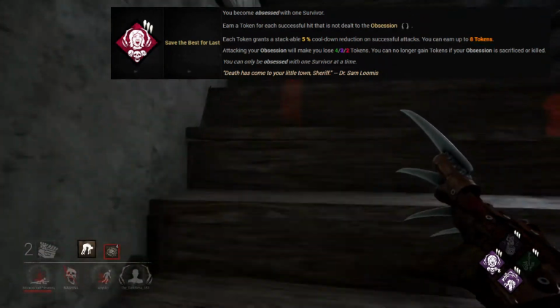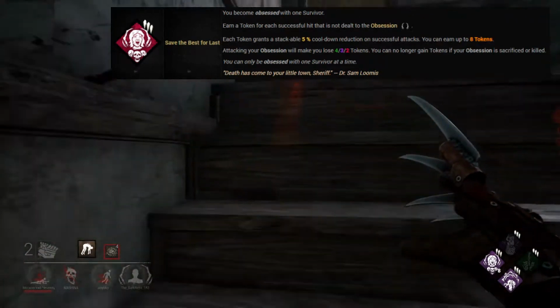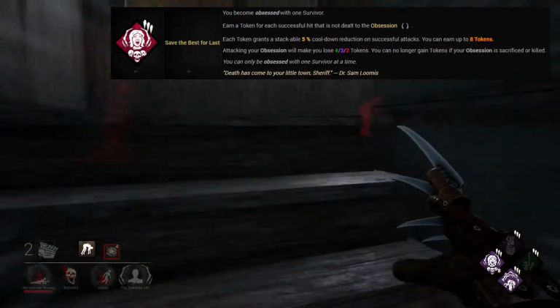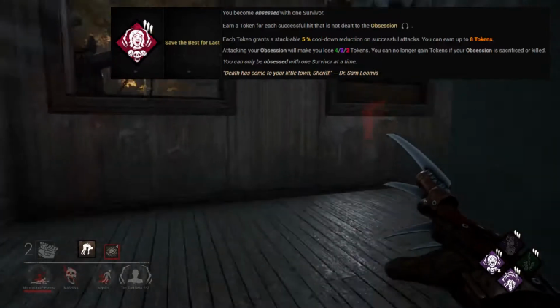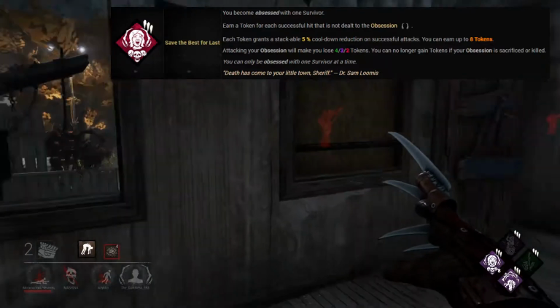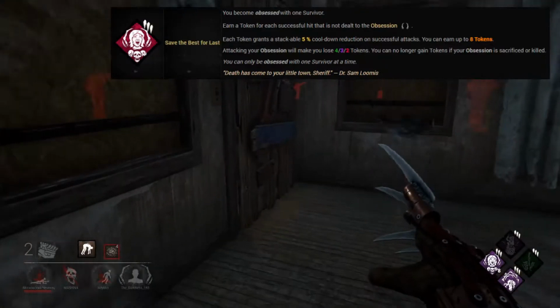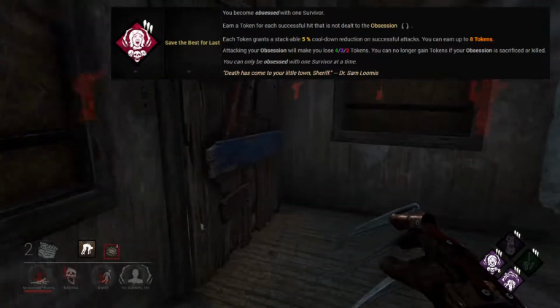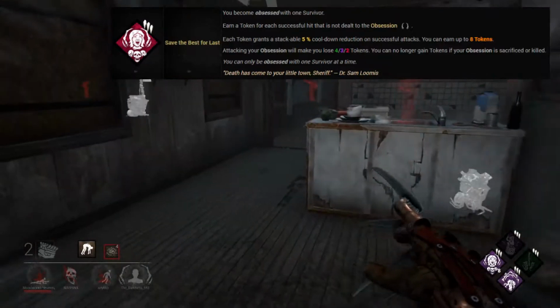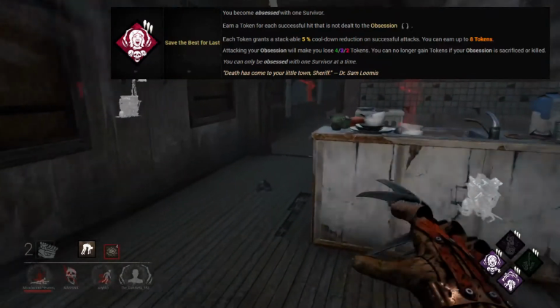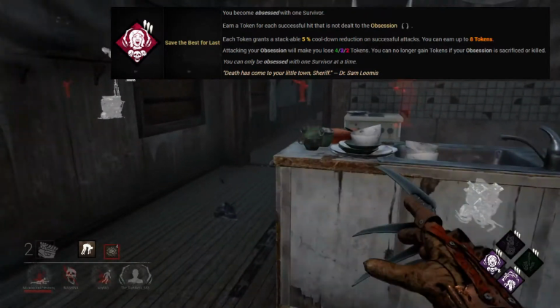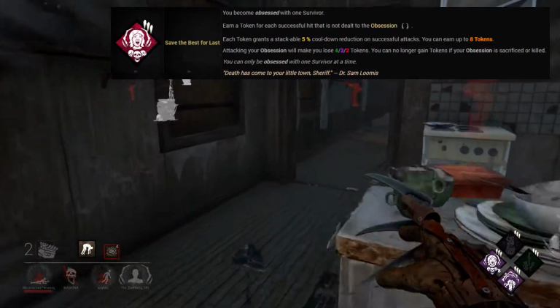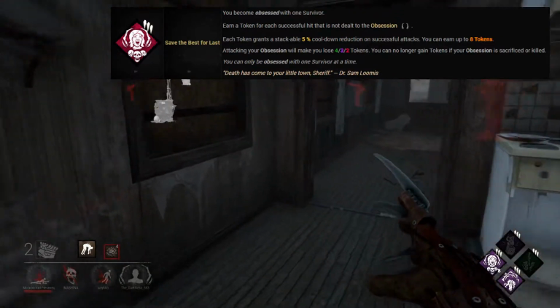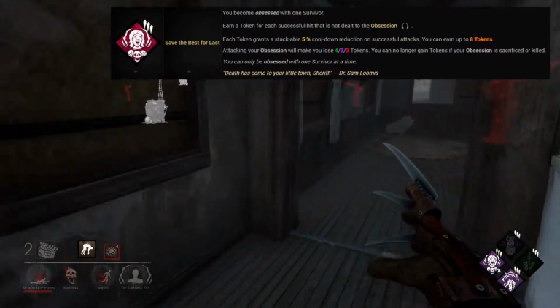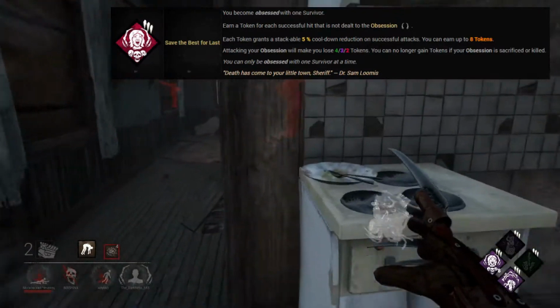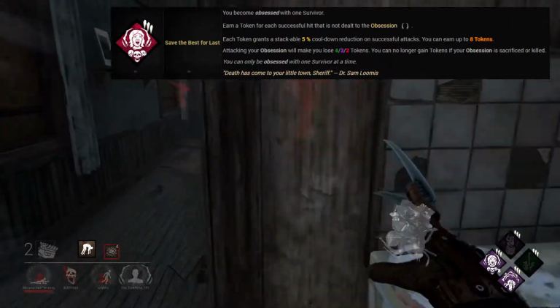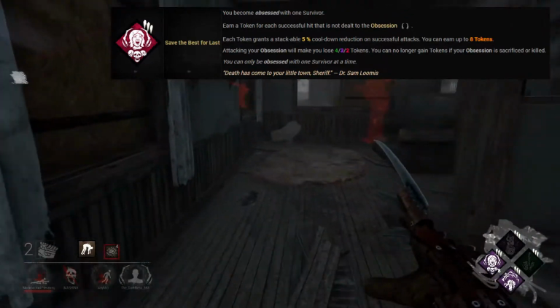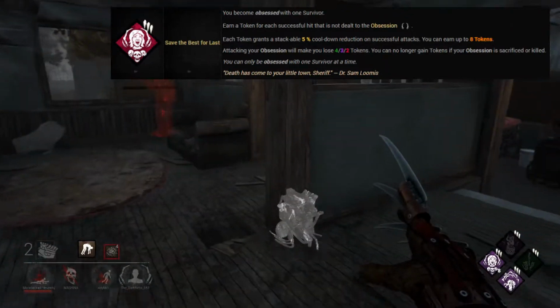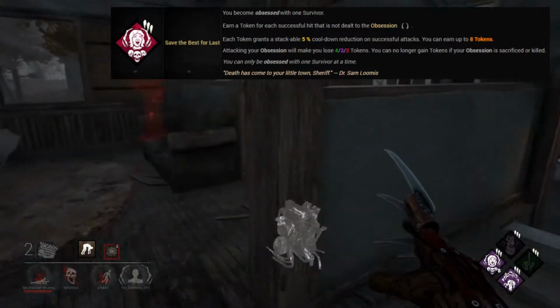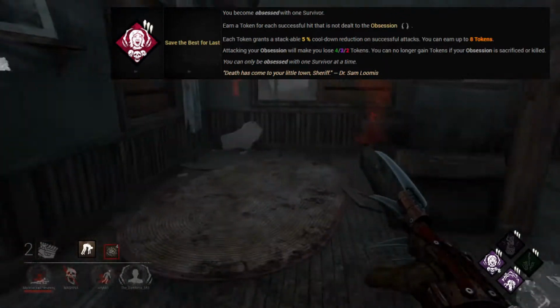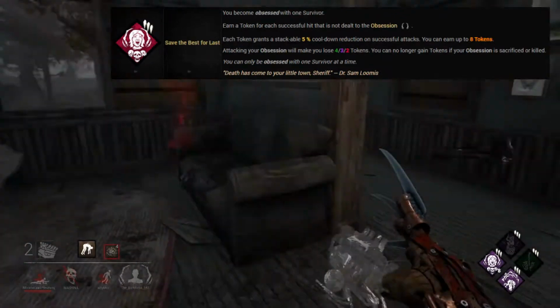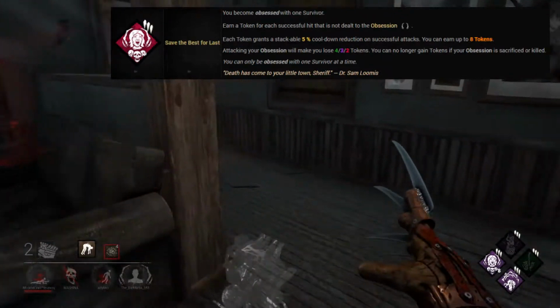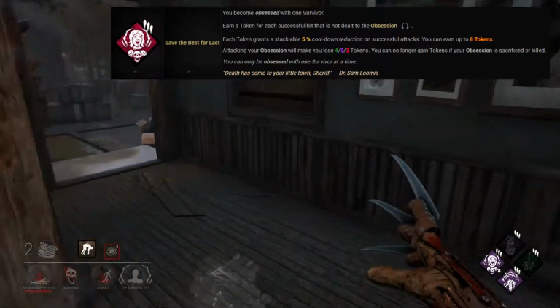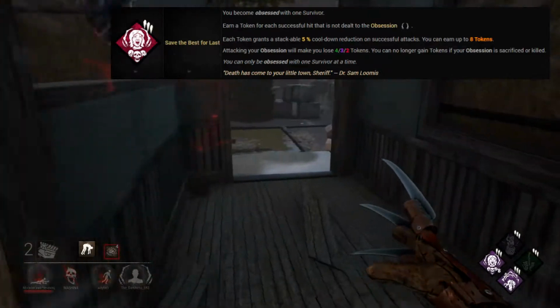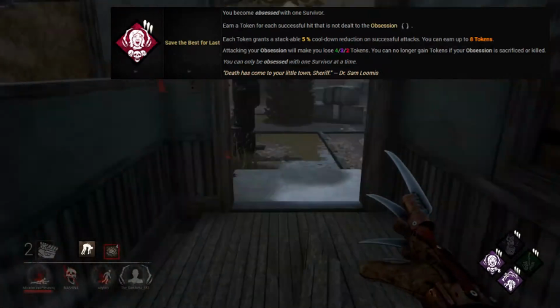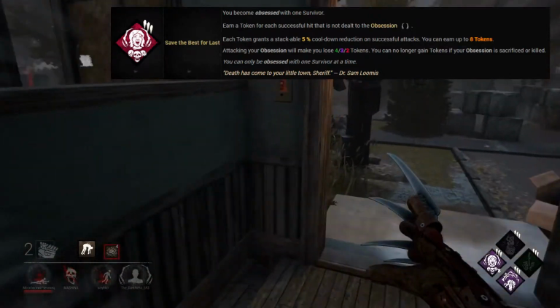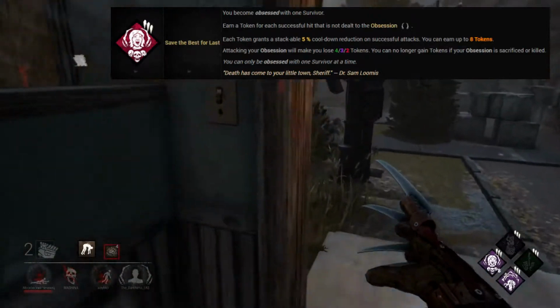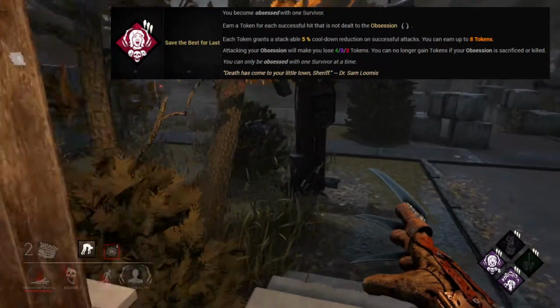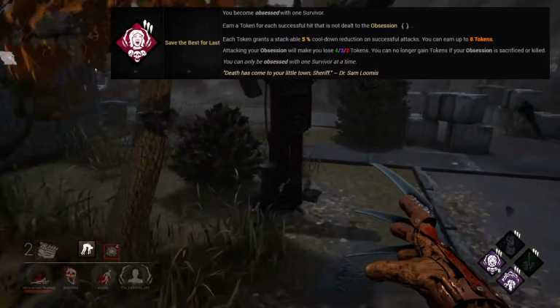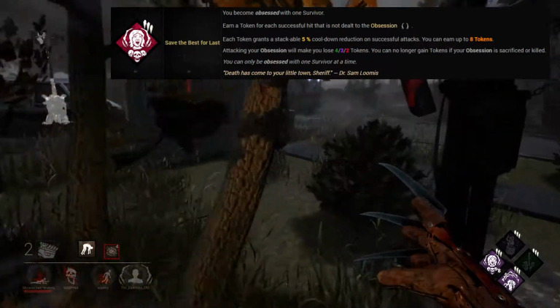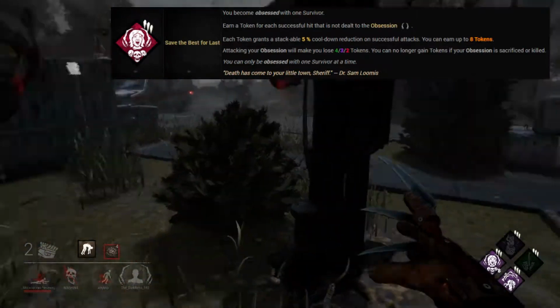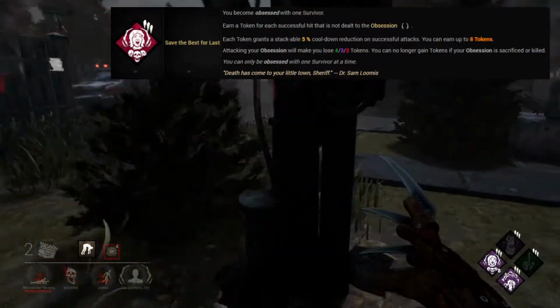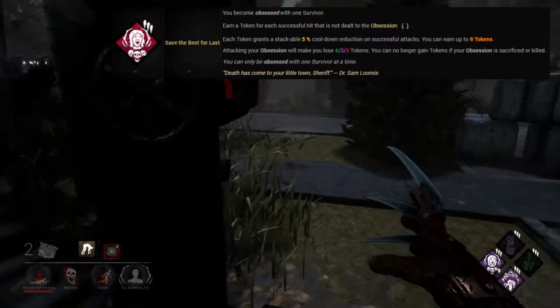It makes it to number 10 on the list on the basis that it will help you massively in ending chases early, with the ability to recover really fast taking survivors by surprise.